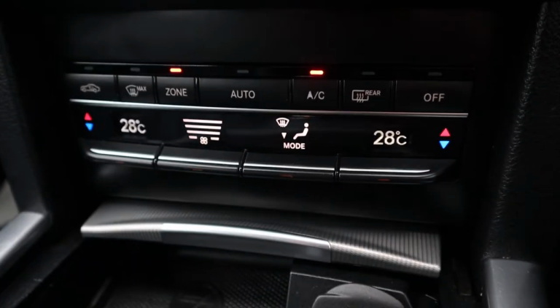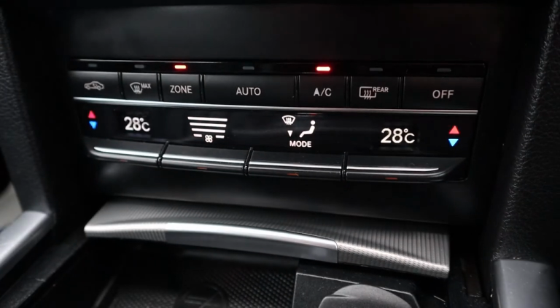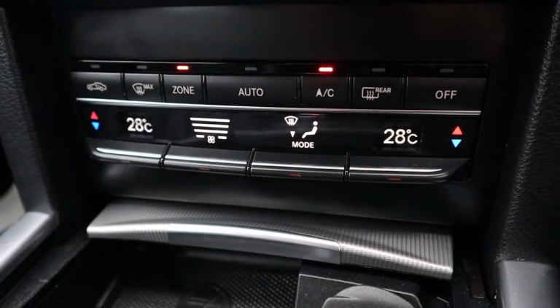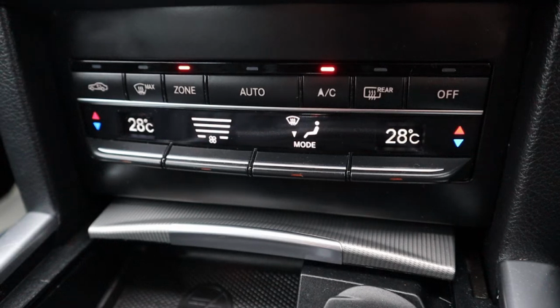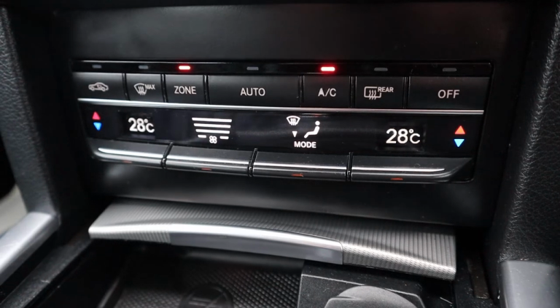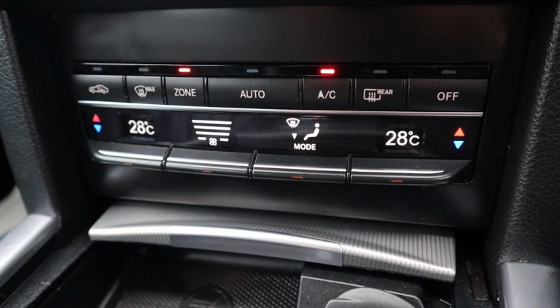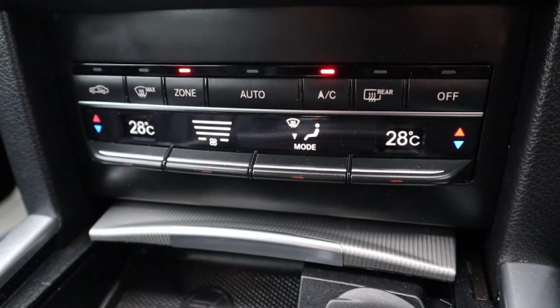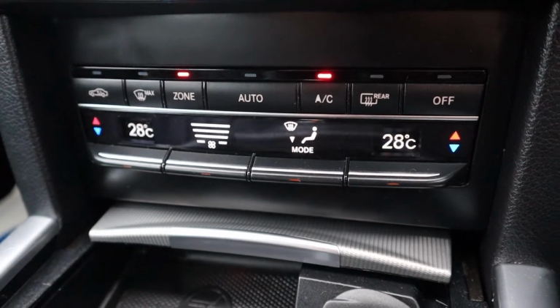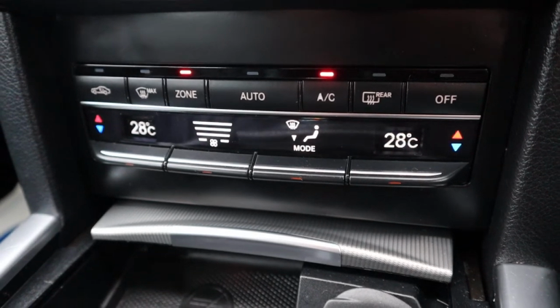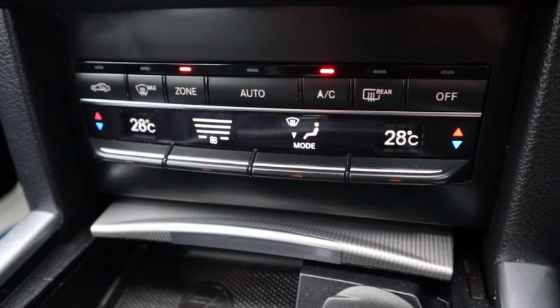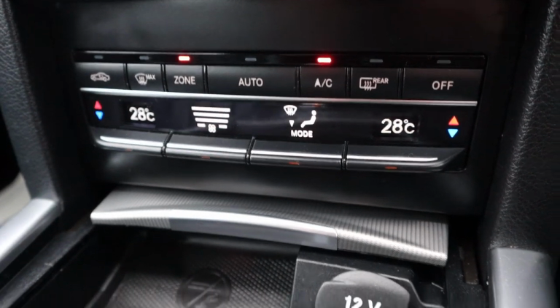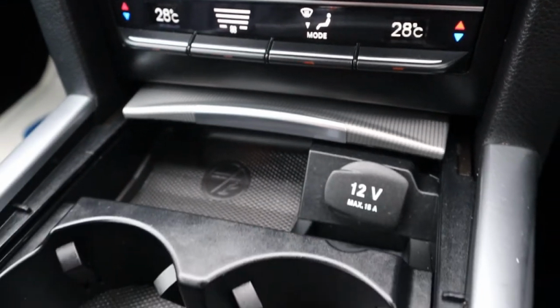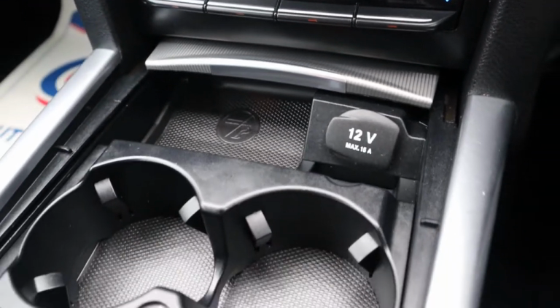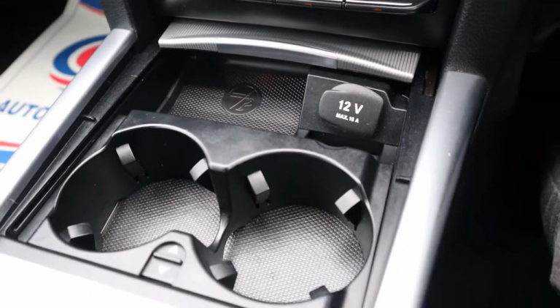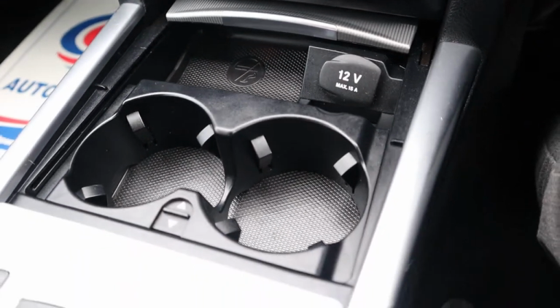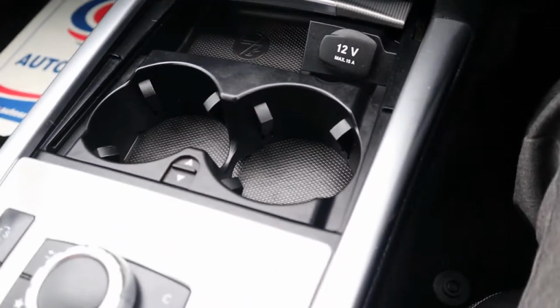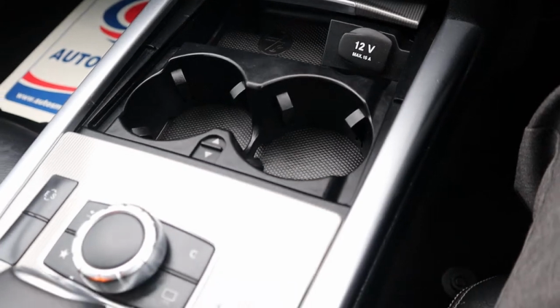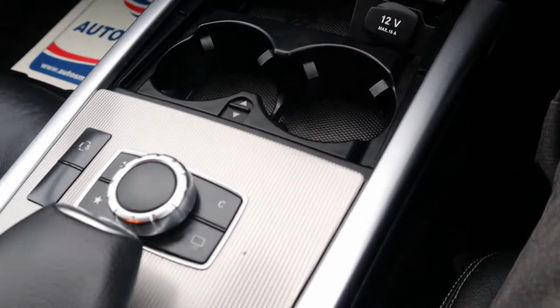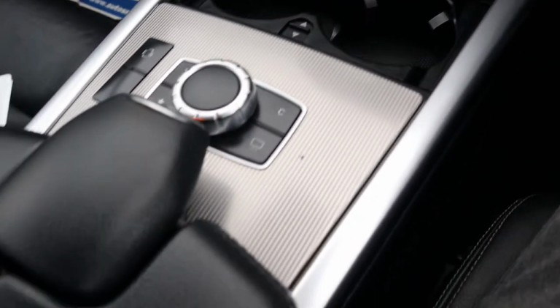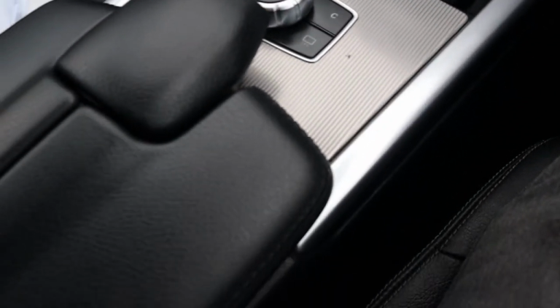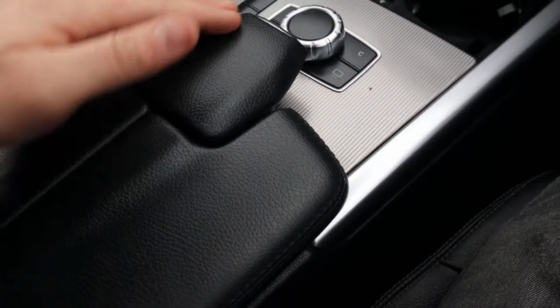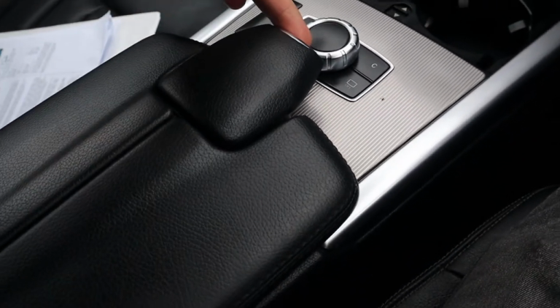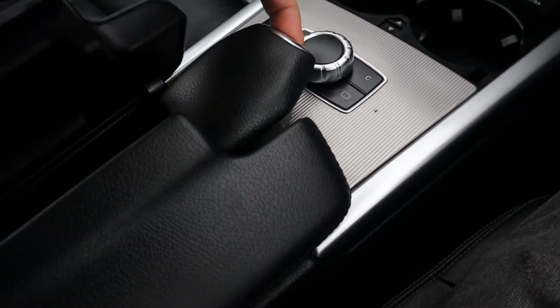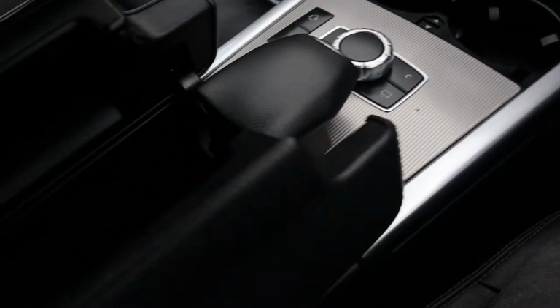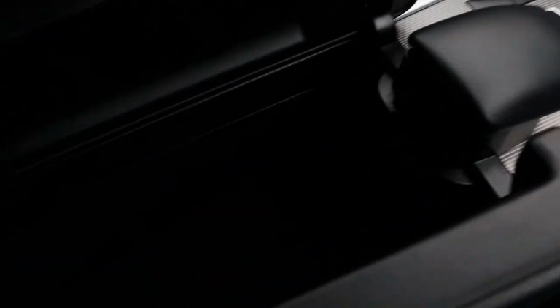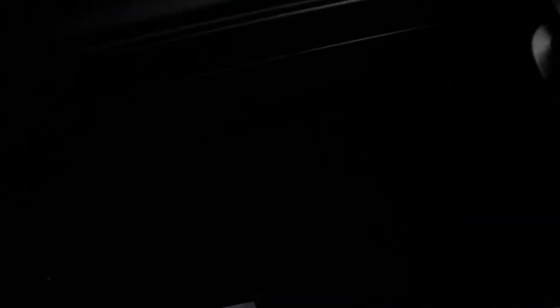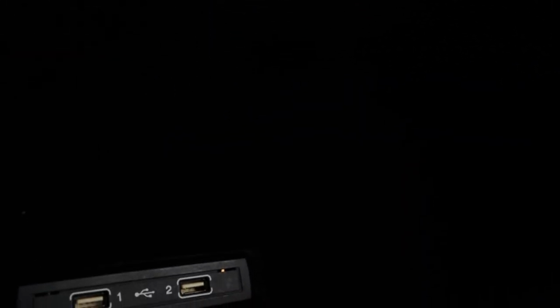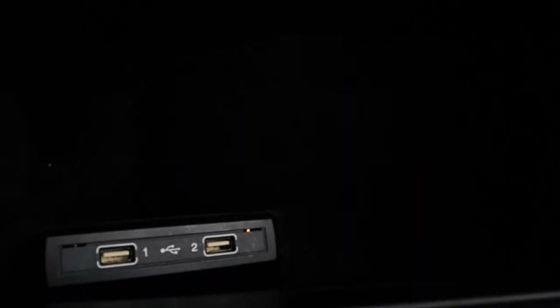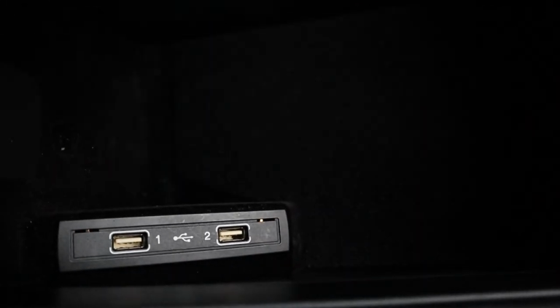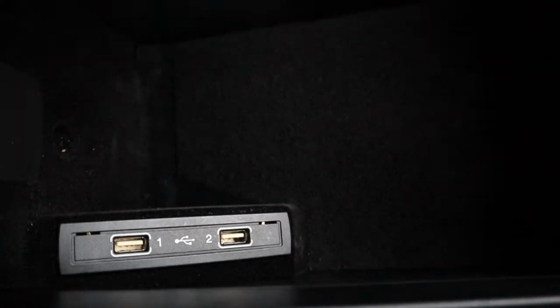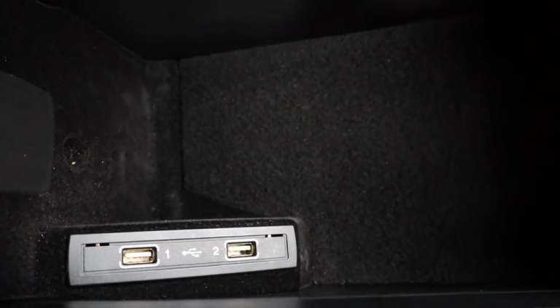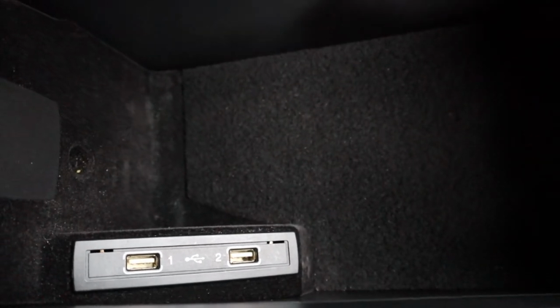It's zone climate control with a digital readout. It's automatic and it's got air conditioning on there as well. There's a 12 volt socket, a couple of cup holders, and this here lifts up to give you access to your storage and two USB ports.